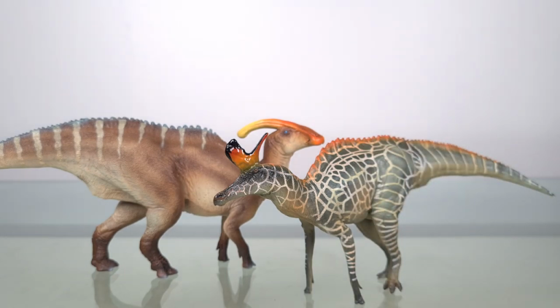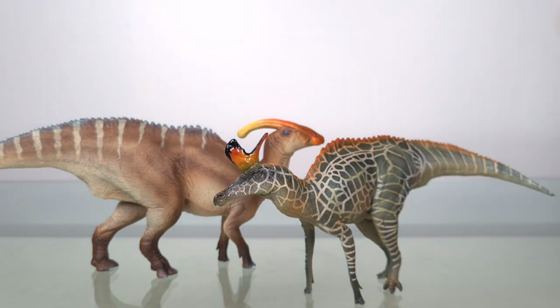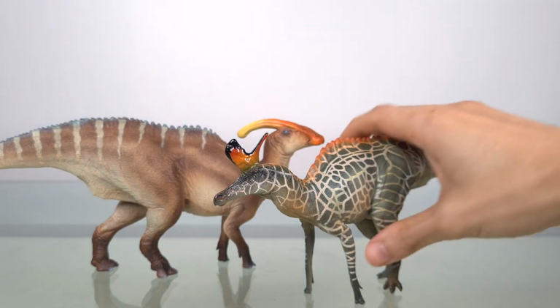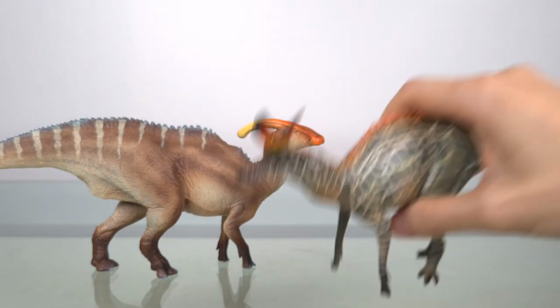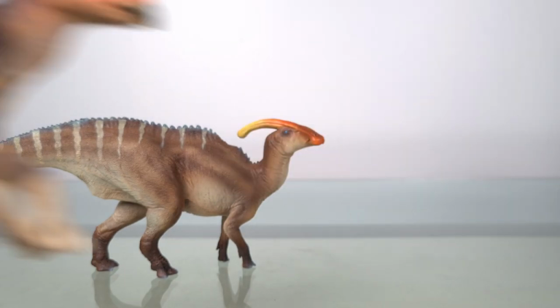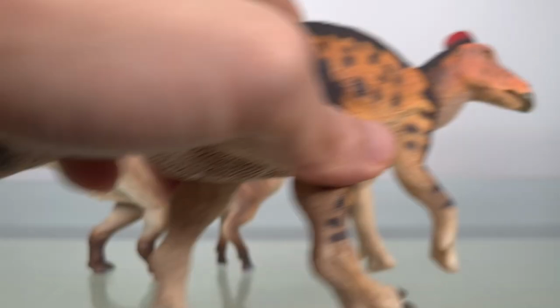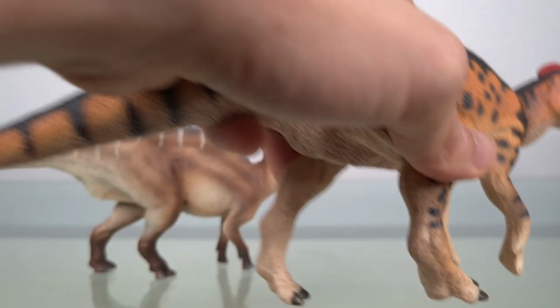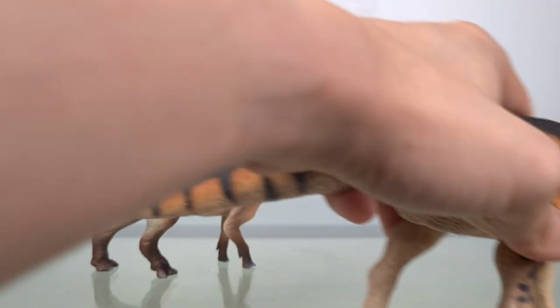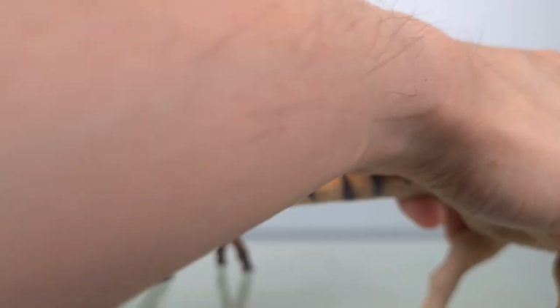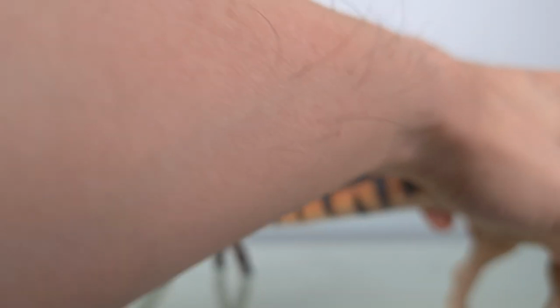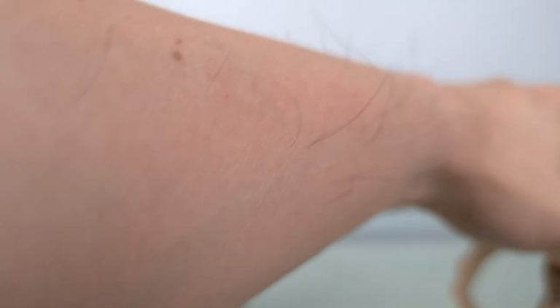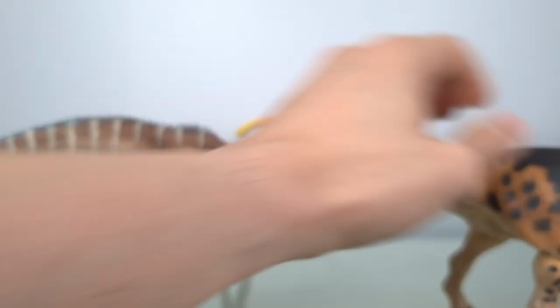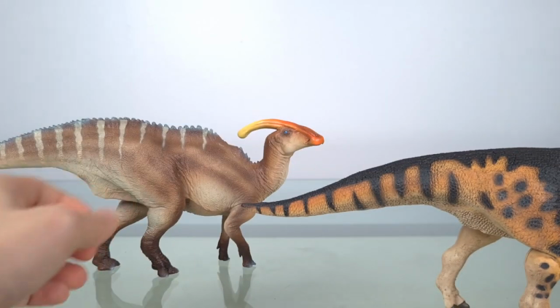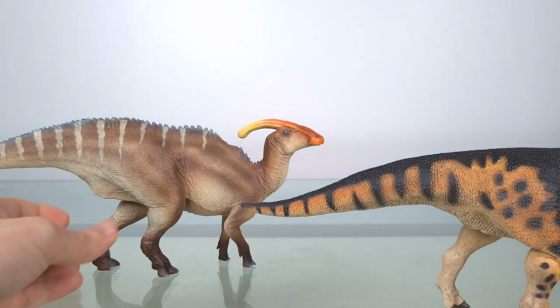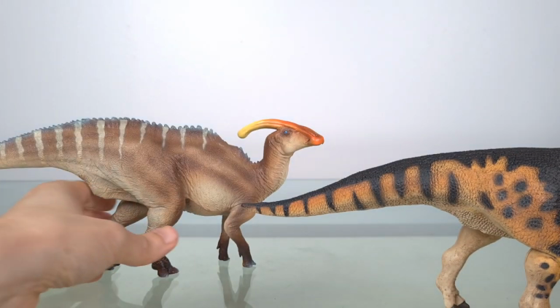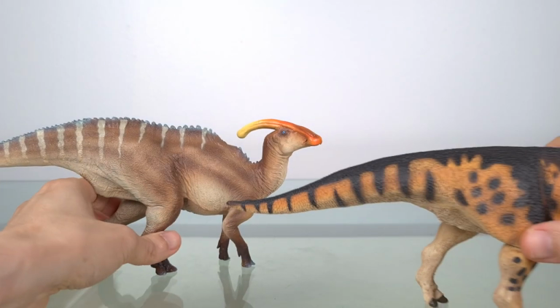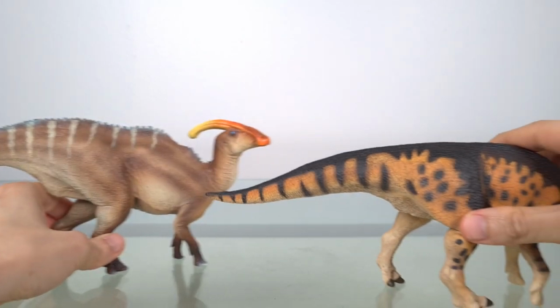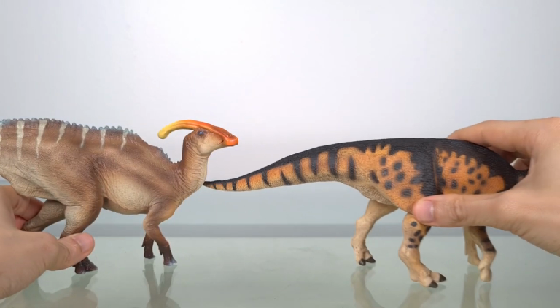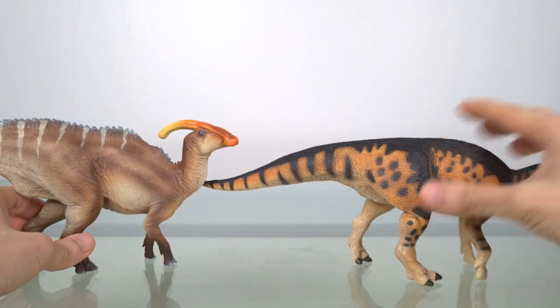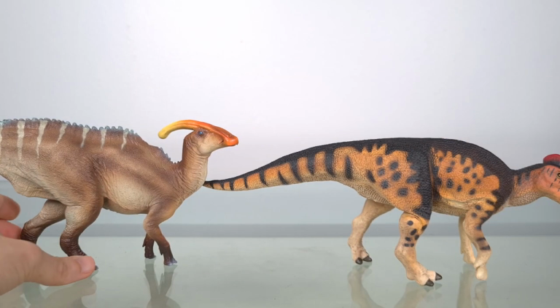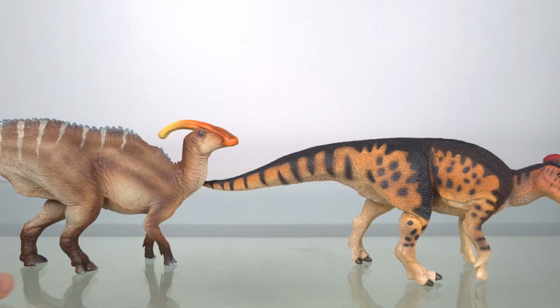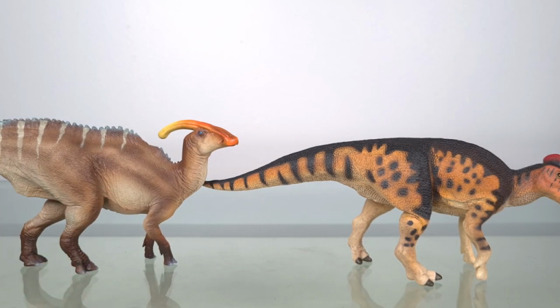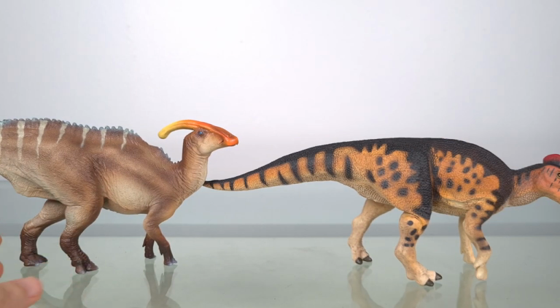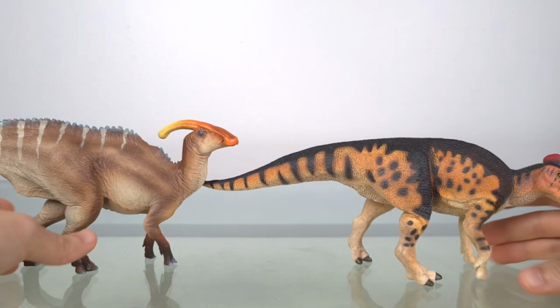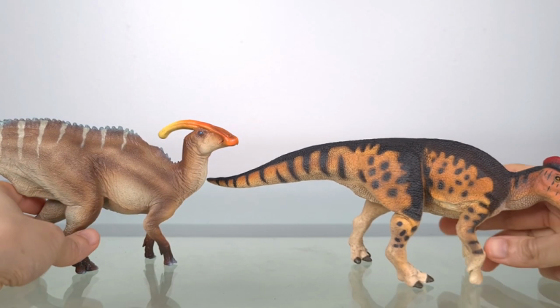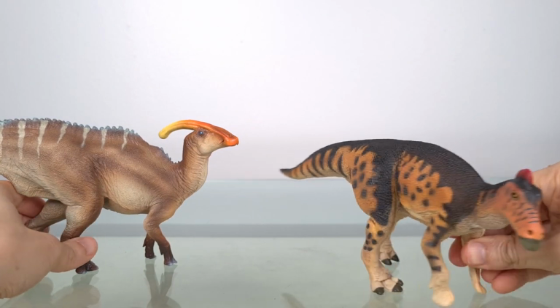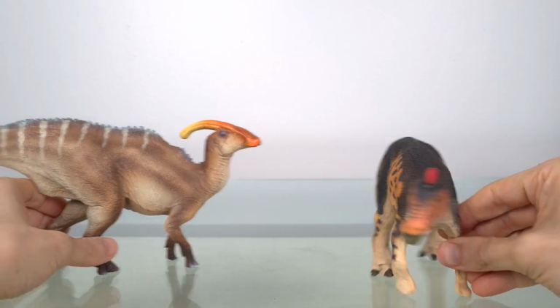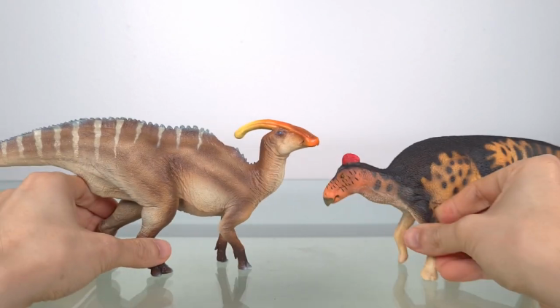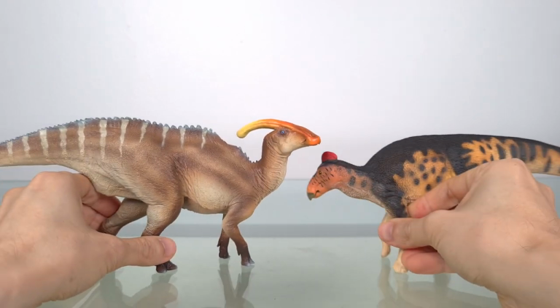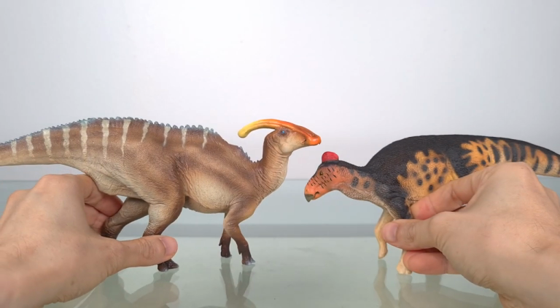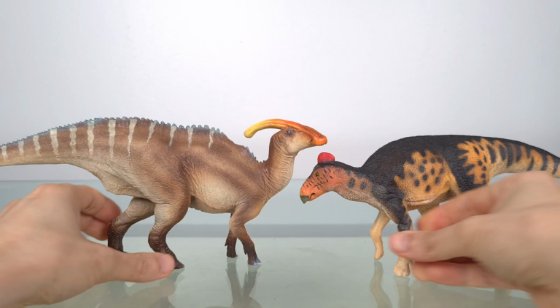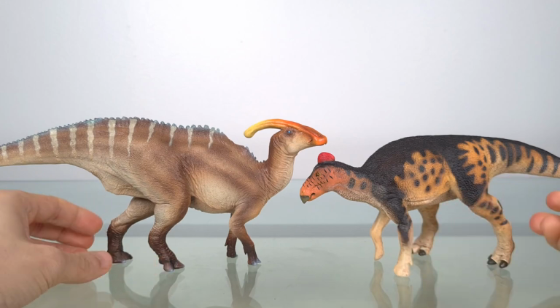And just for those of you who have it, here's the Wild Safari 2020 Edmontosaurus, which is about 1 to 45th scale.